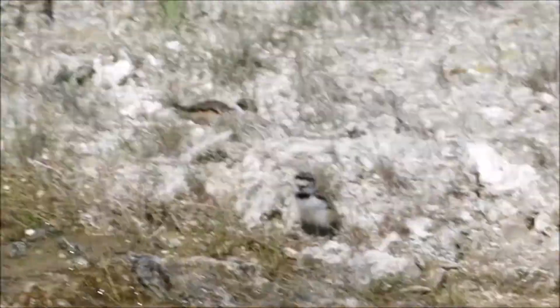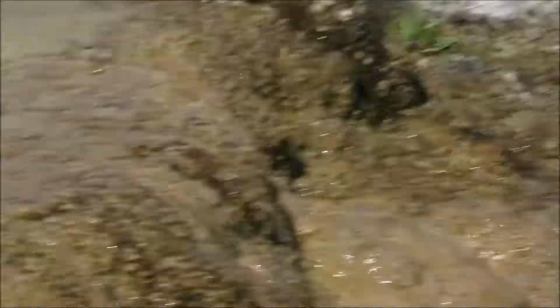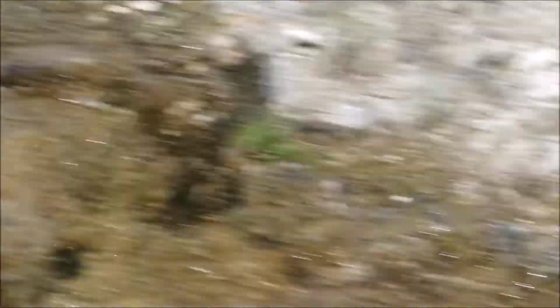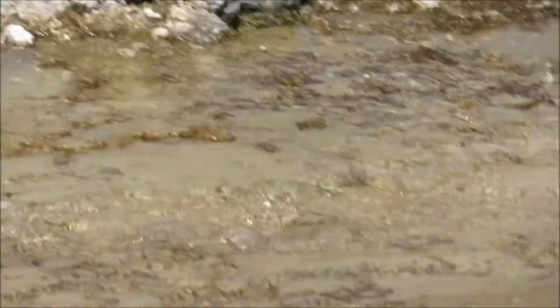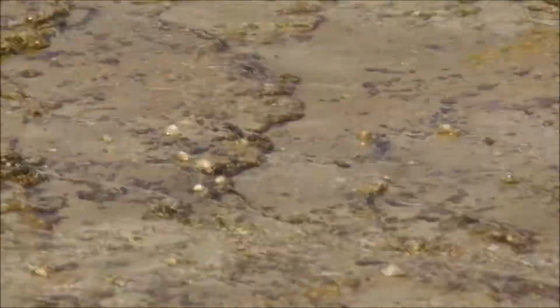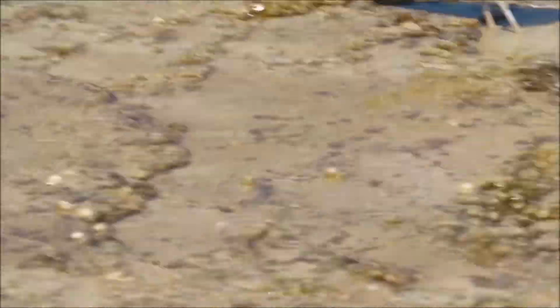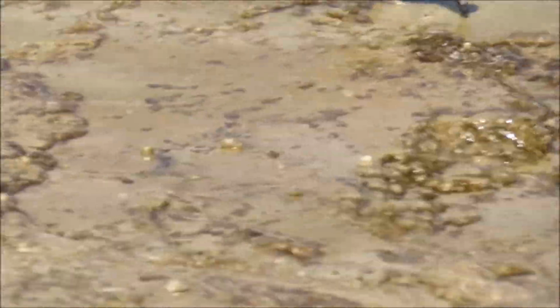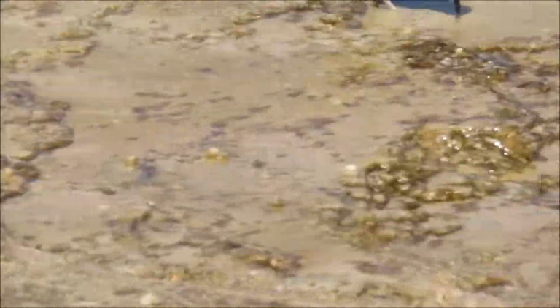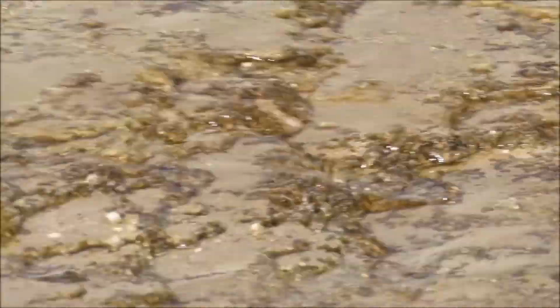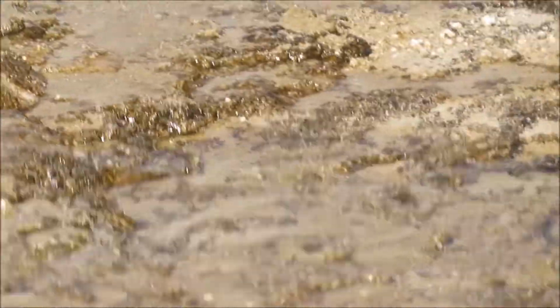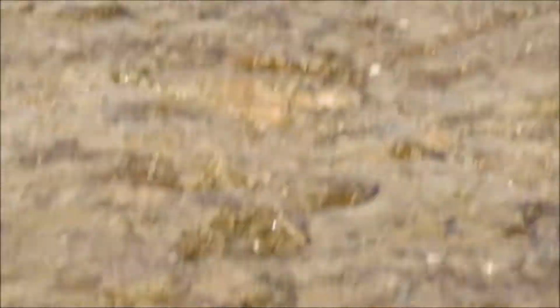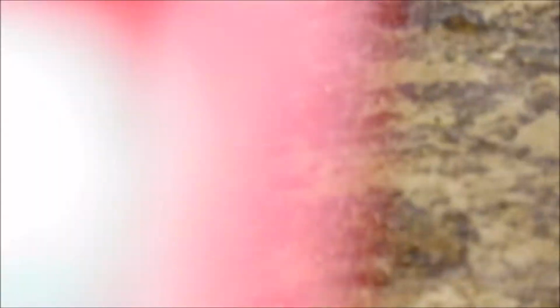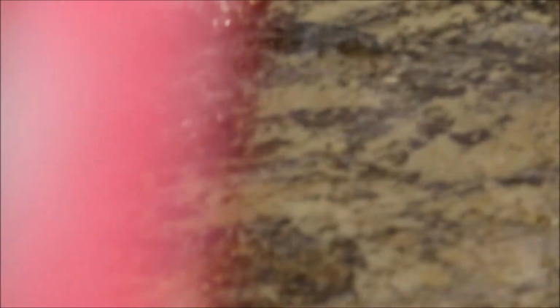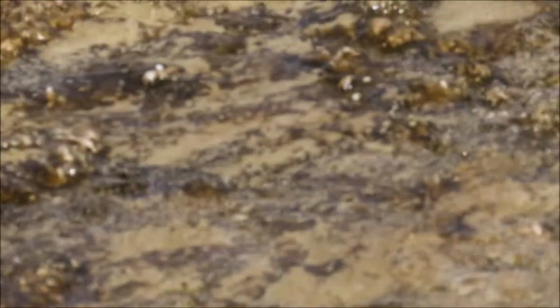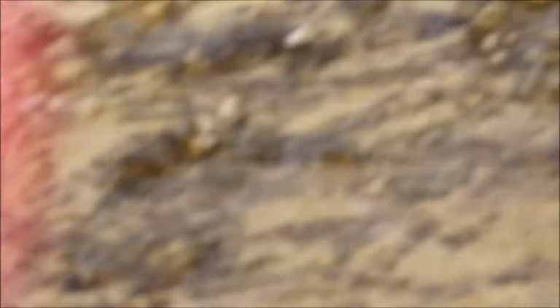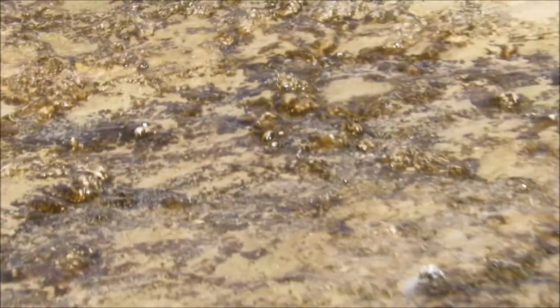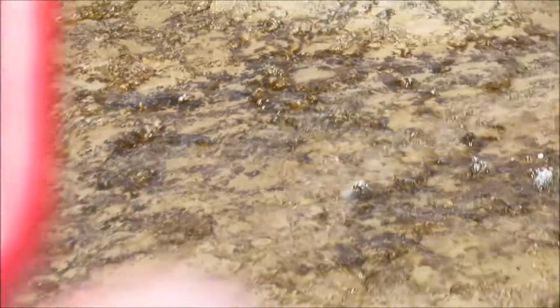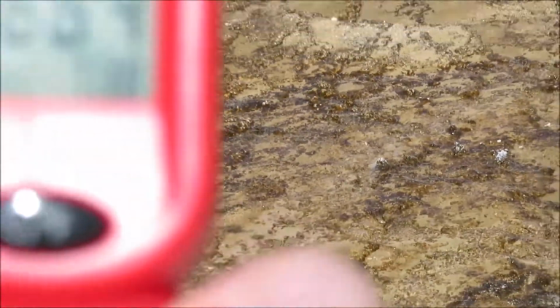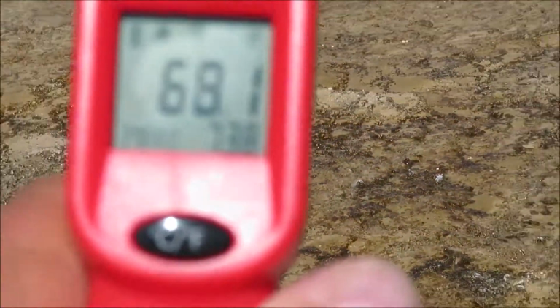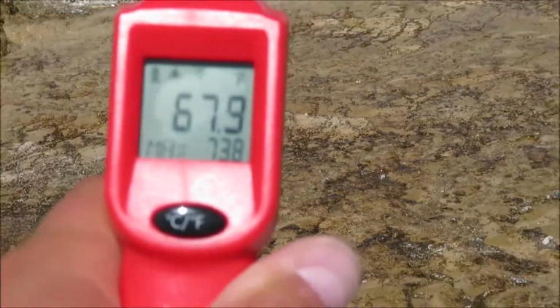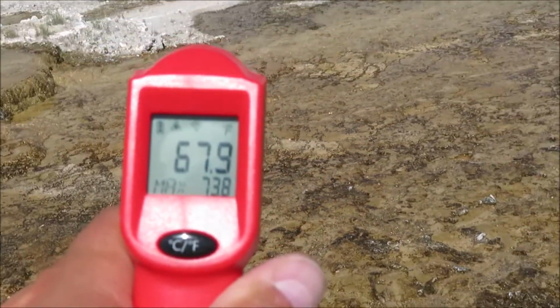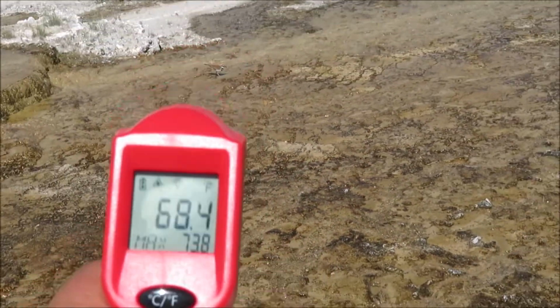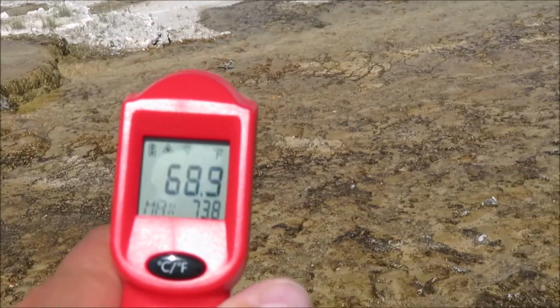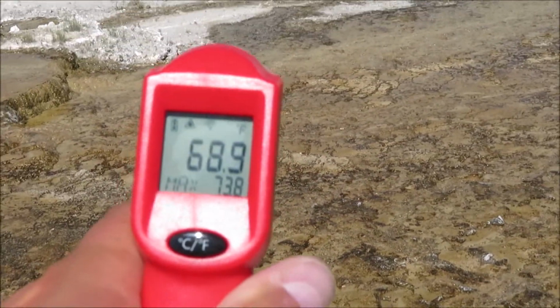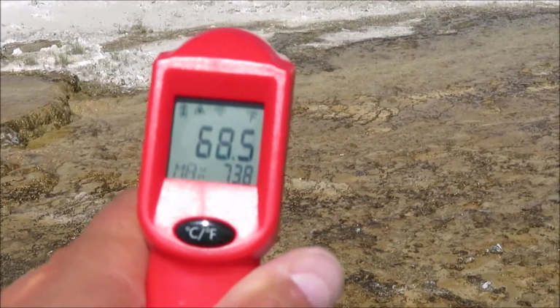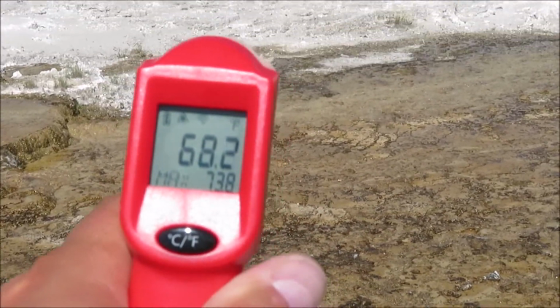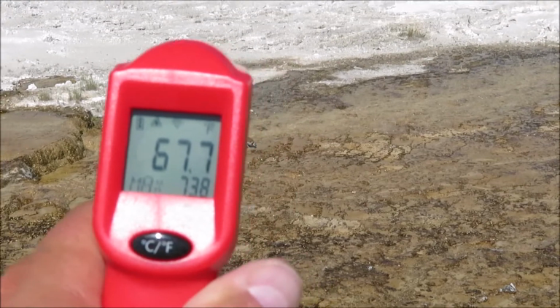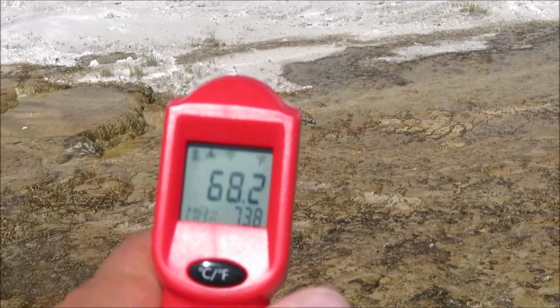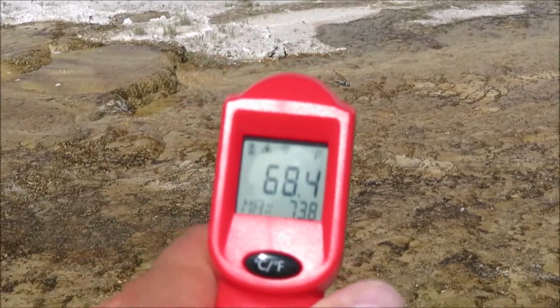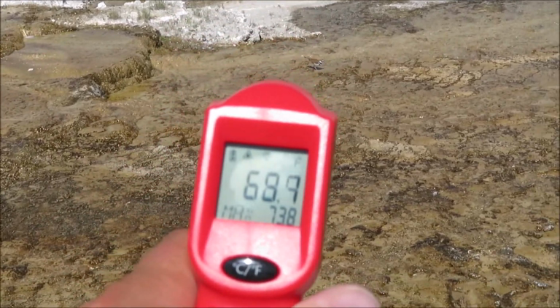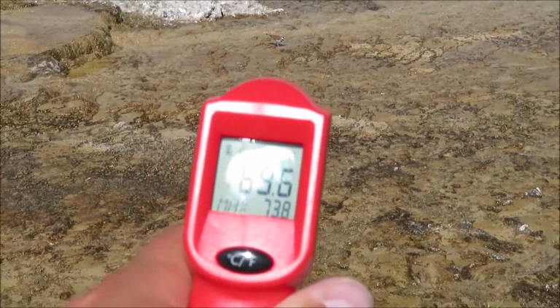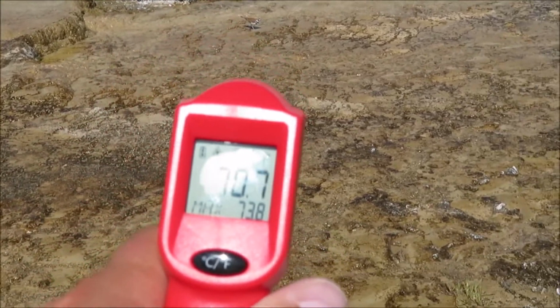This water isn't that hot — it's only 70 degrees. The birds are drinking it.